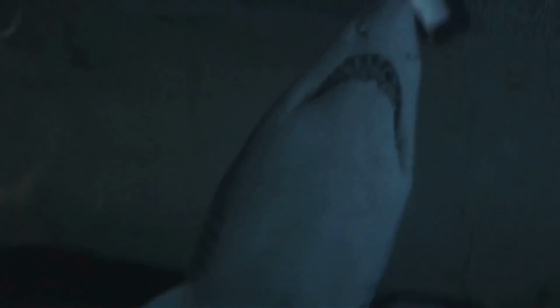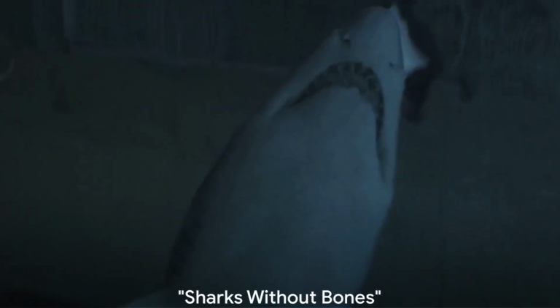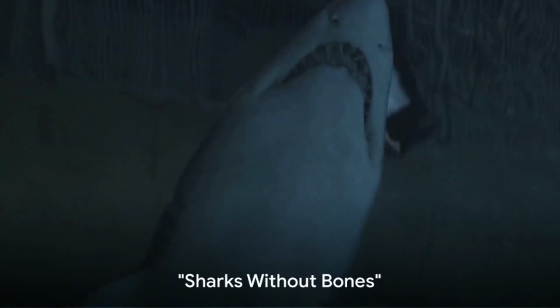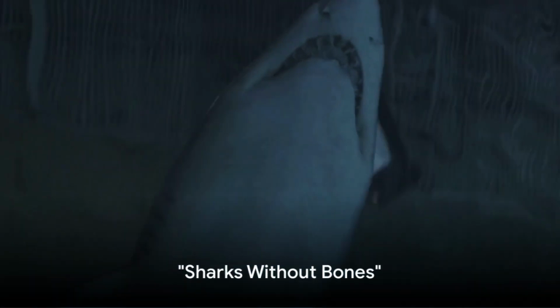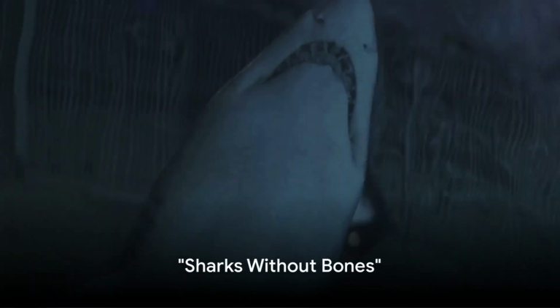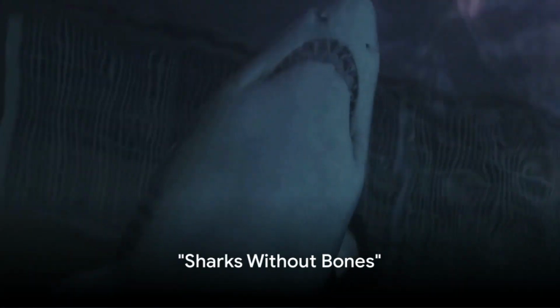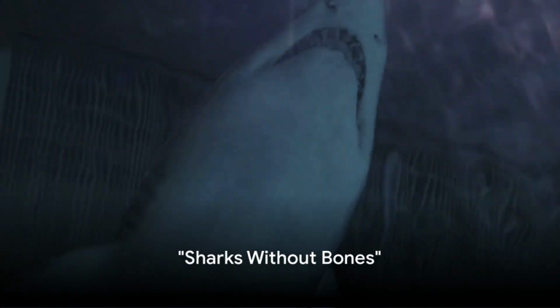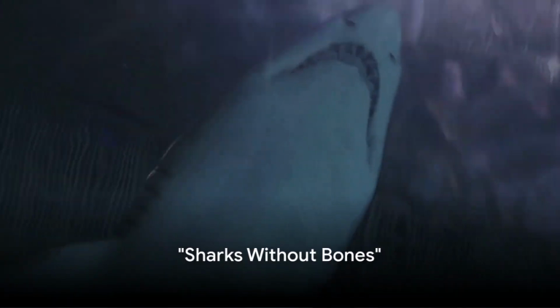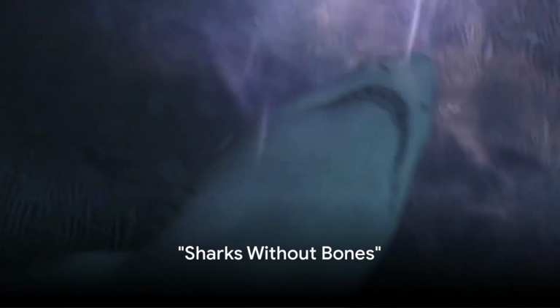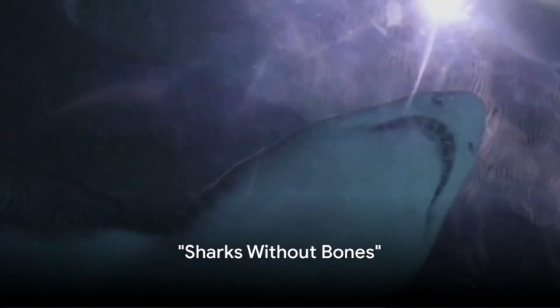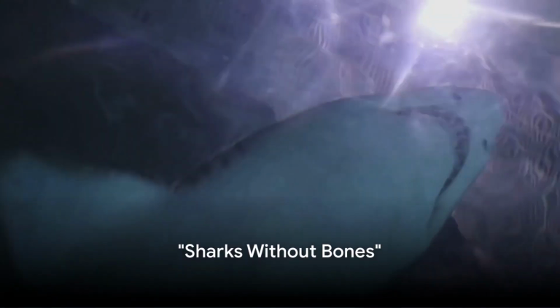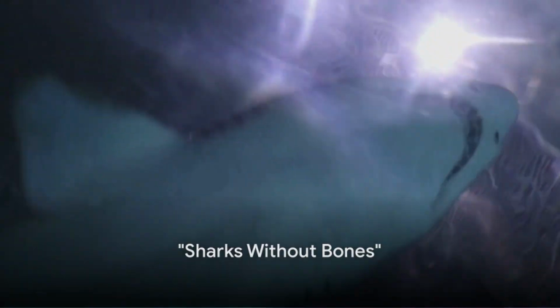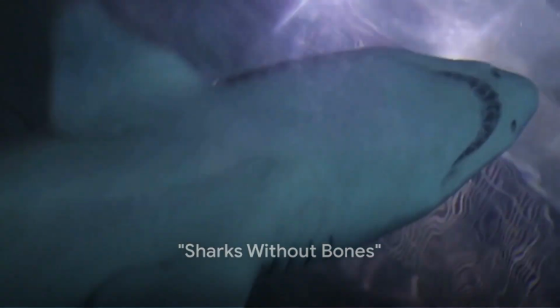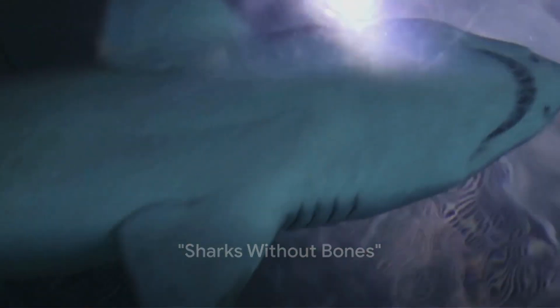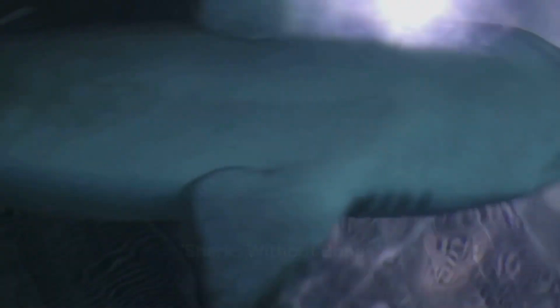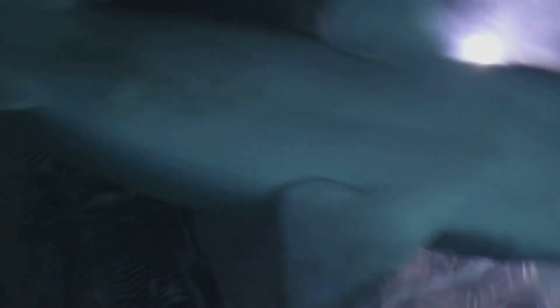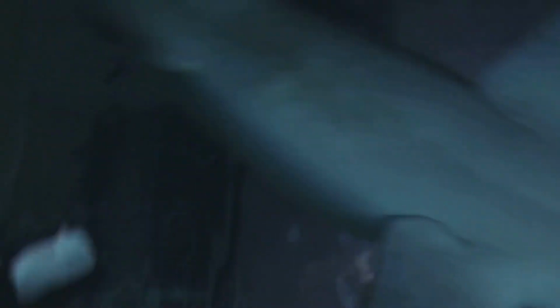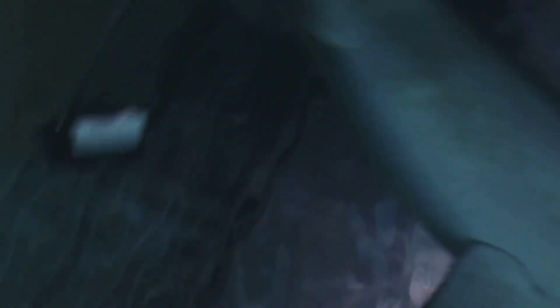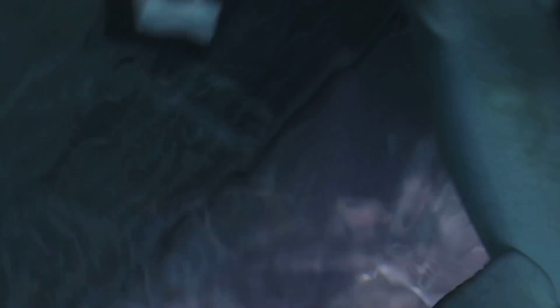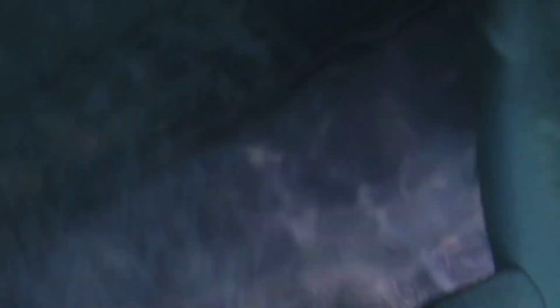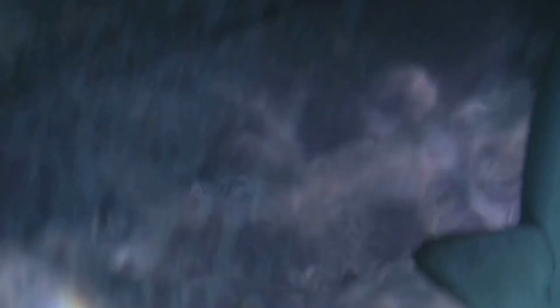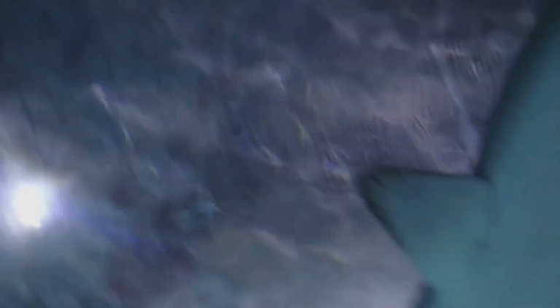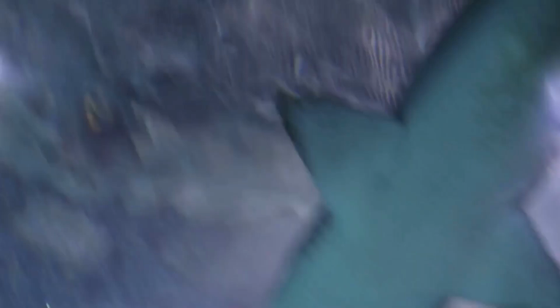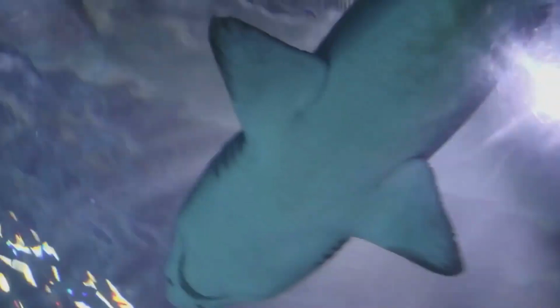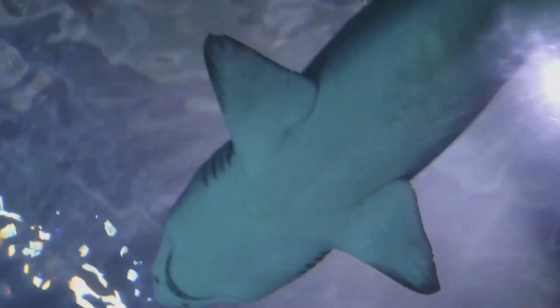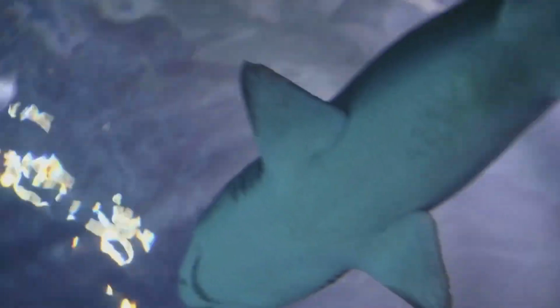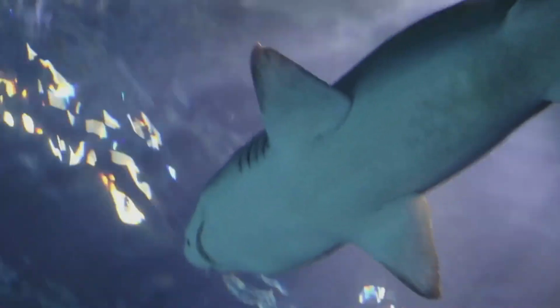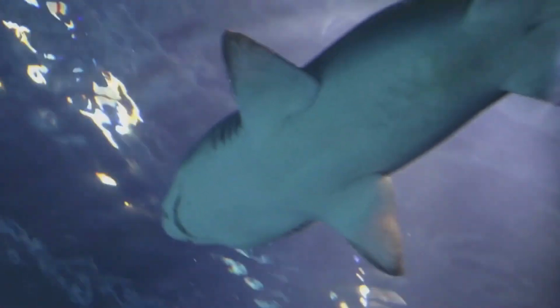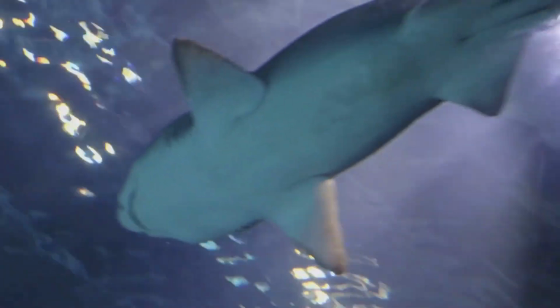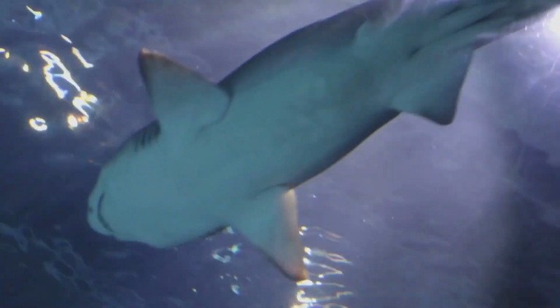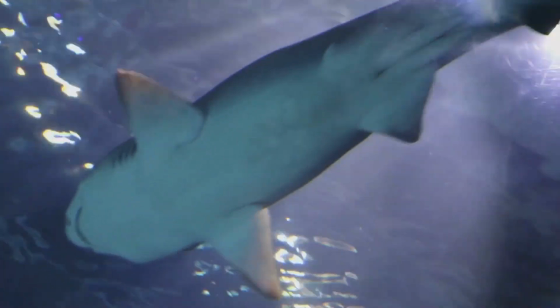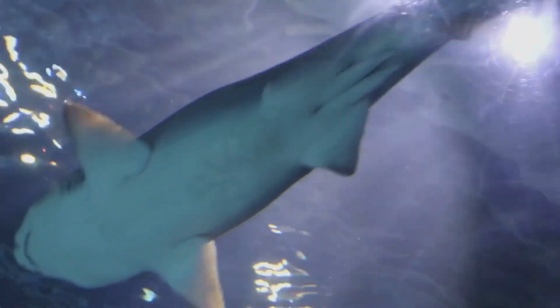Did you know that sharks do not have any bones? Yes, it's true. Sharks are fascinating creatures that are made up of something called cartilage instead of bones.